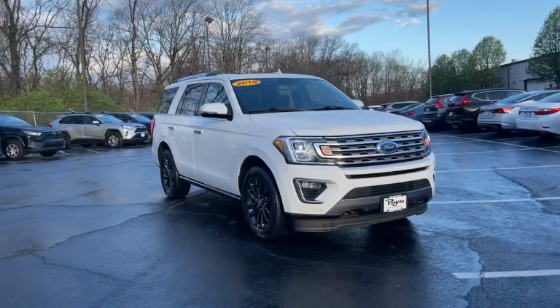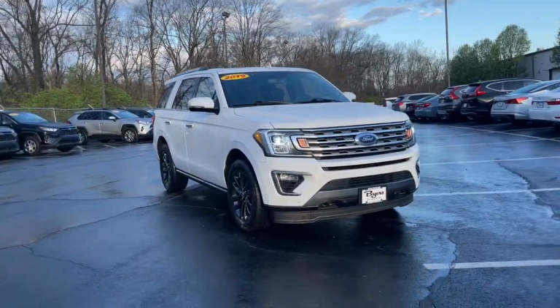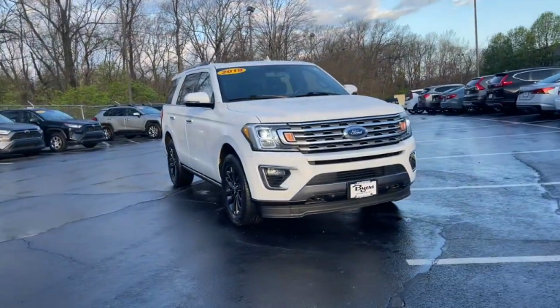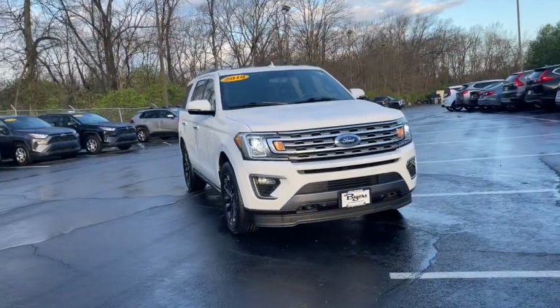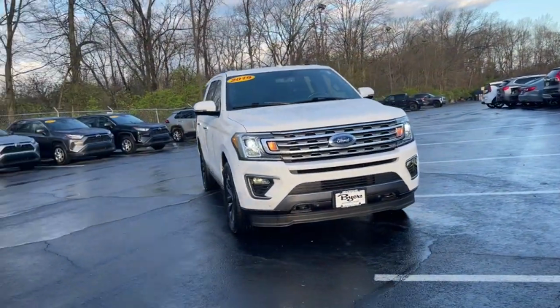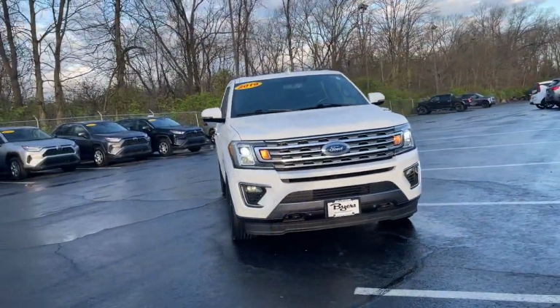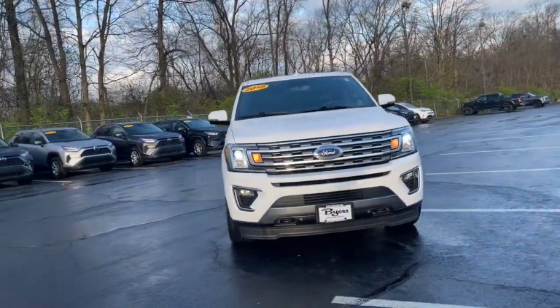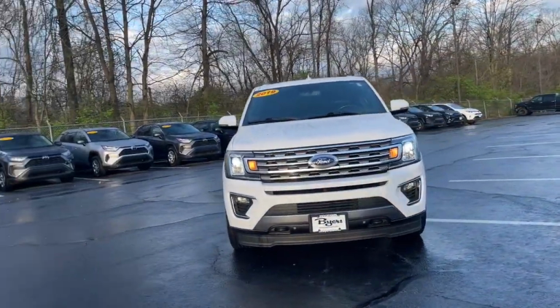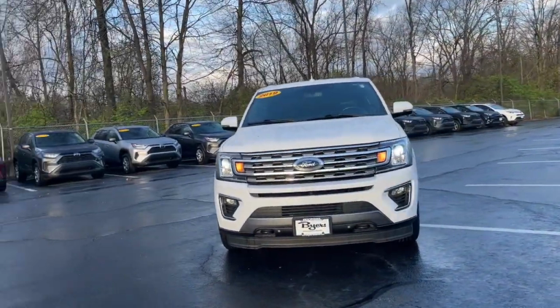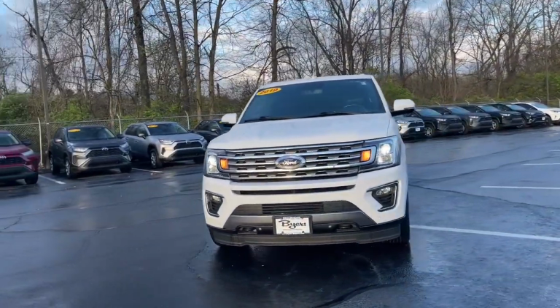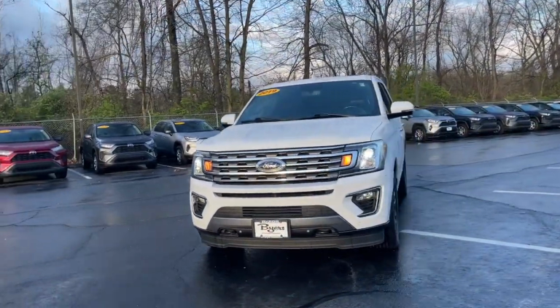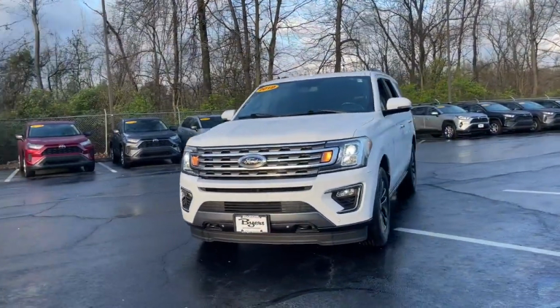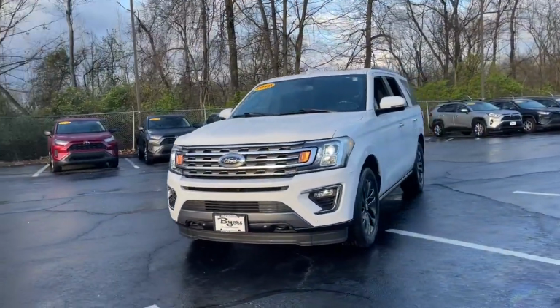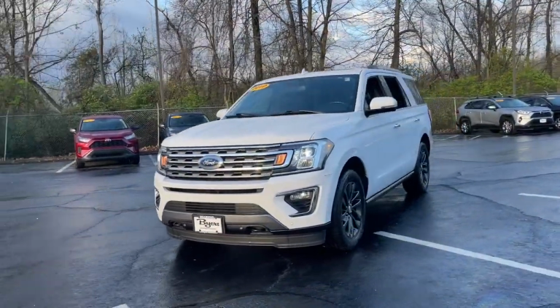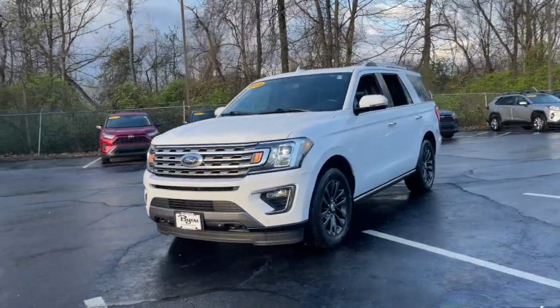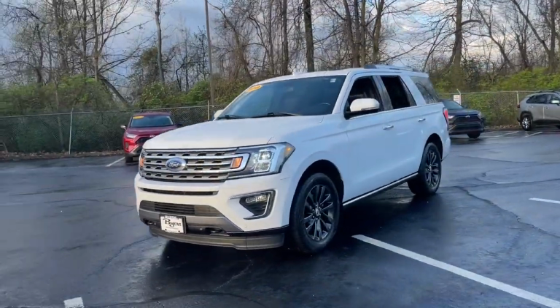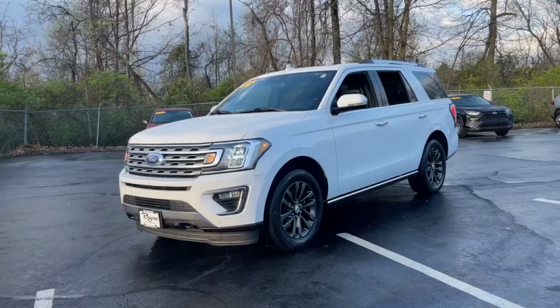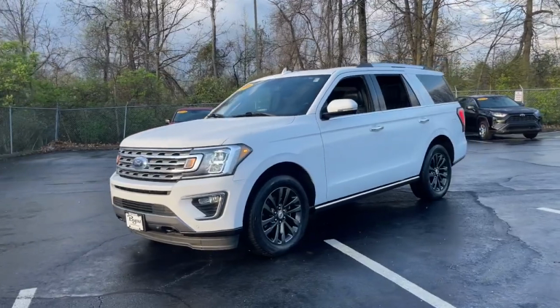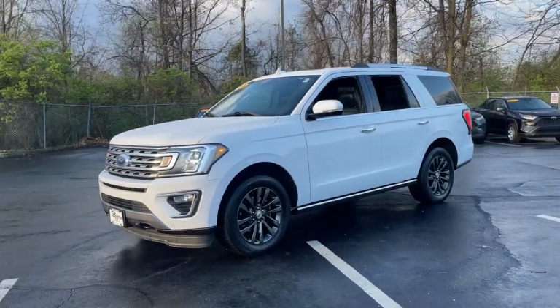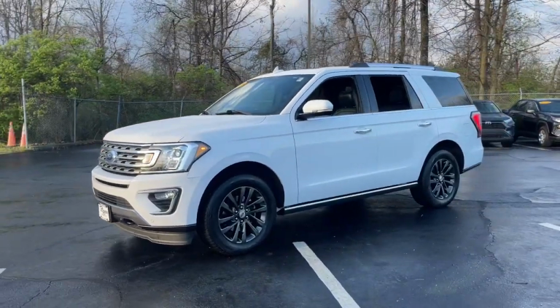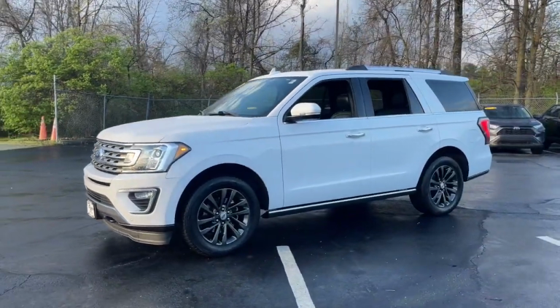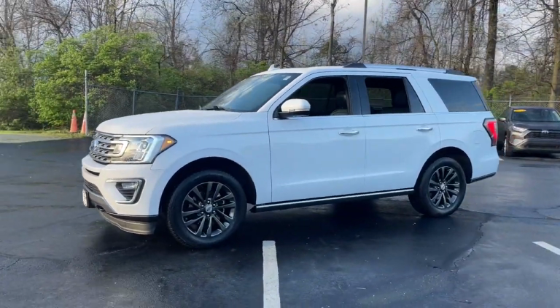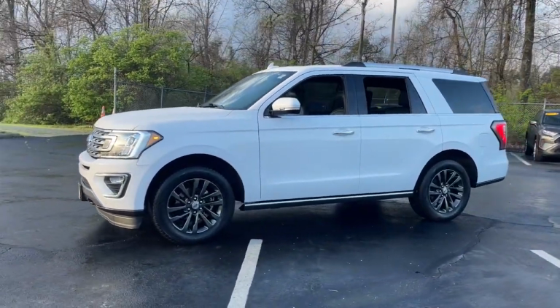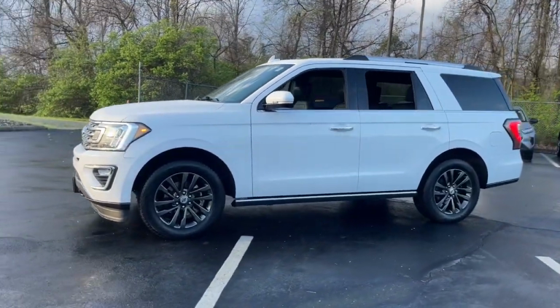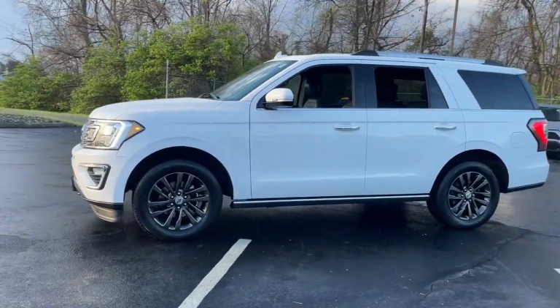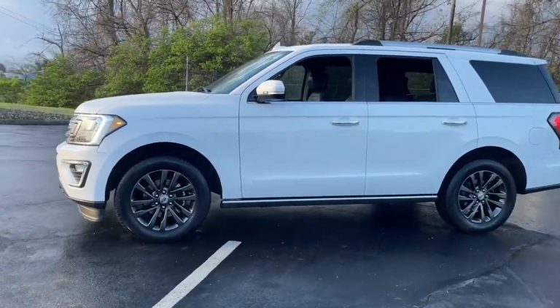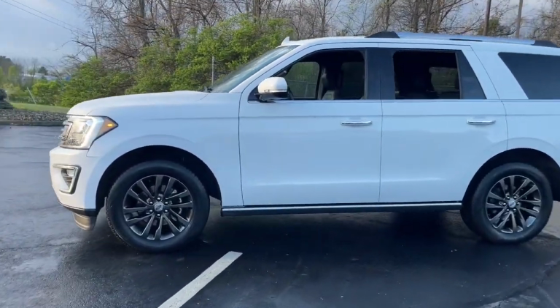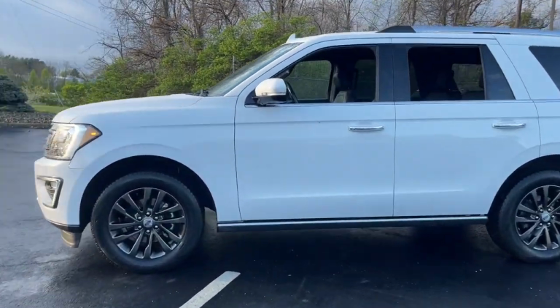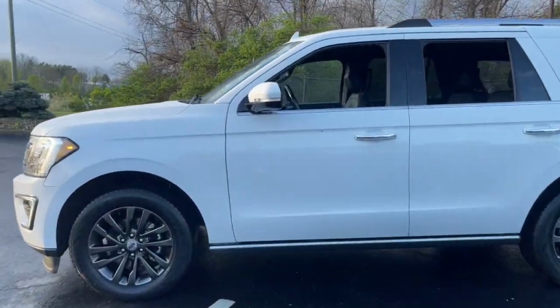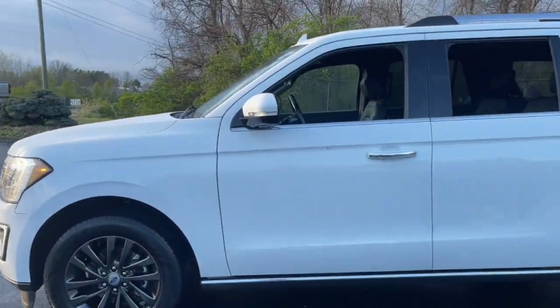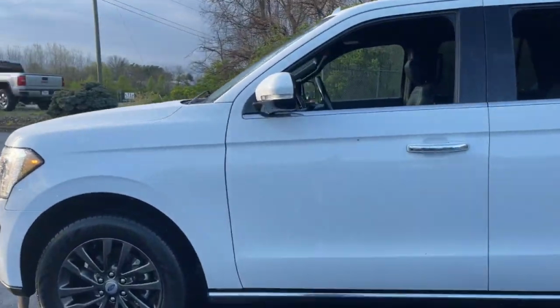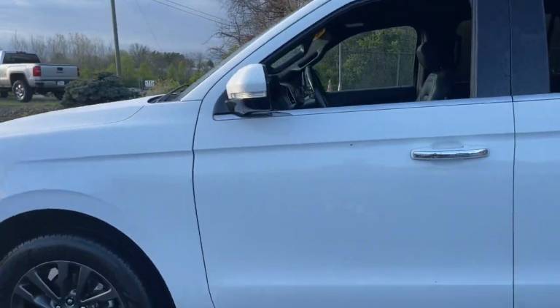Get into a car with value. 2019 Ford Expedition. With less than 80,000 miles on the odometer, this vehicle provides excellent value.